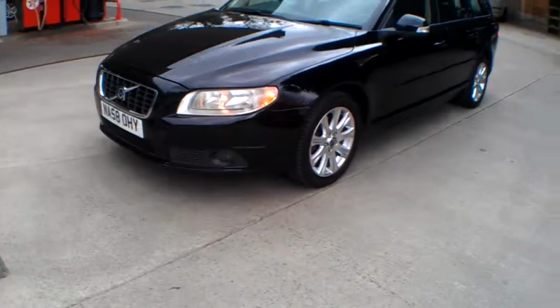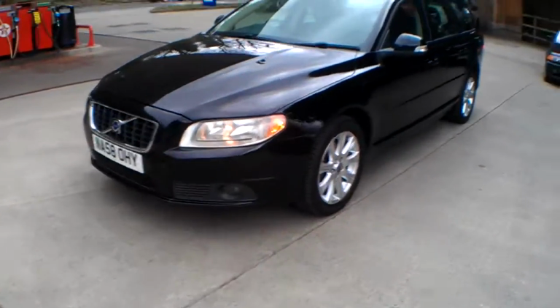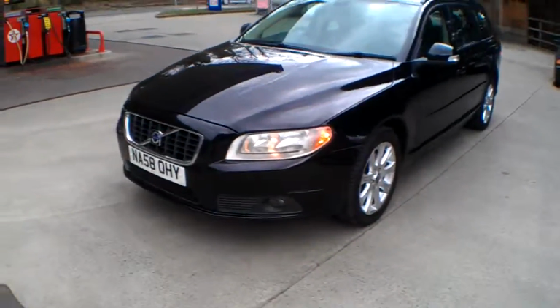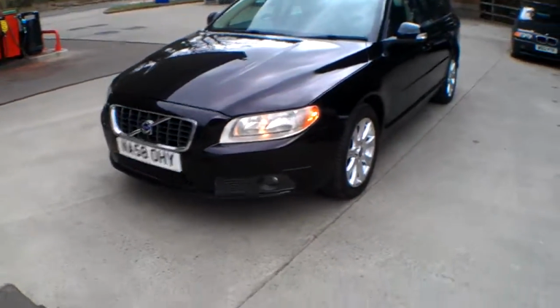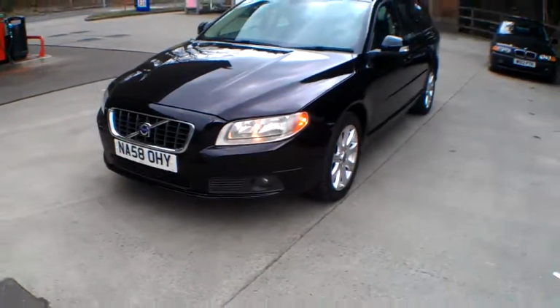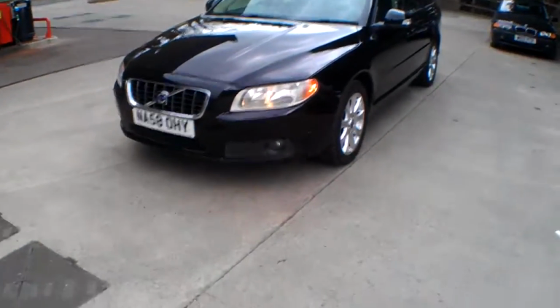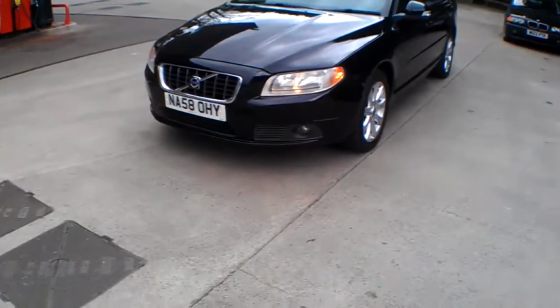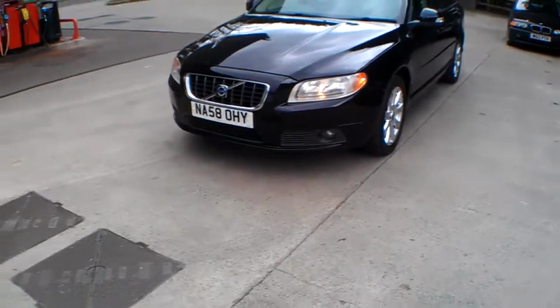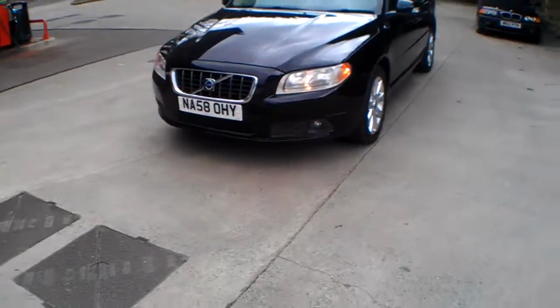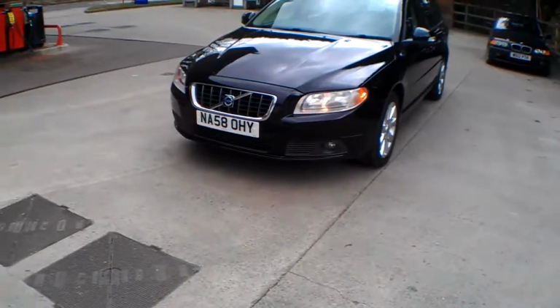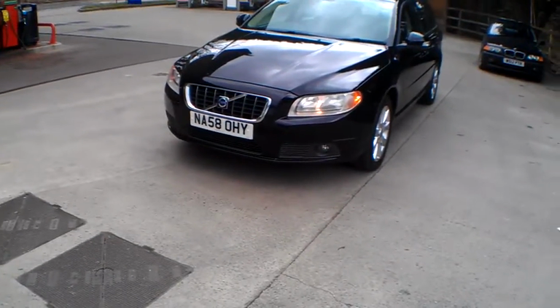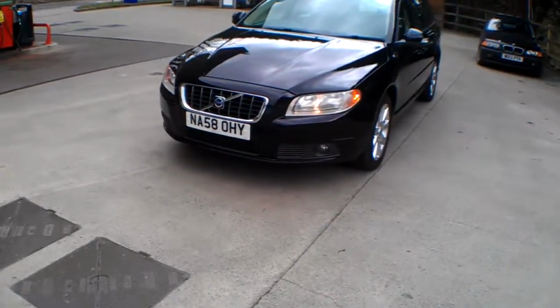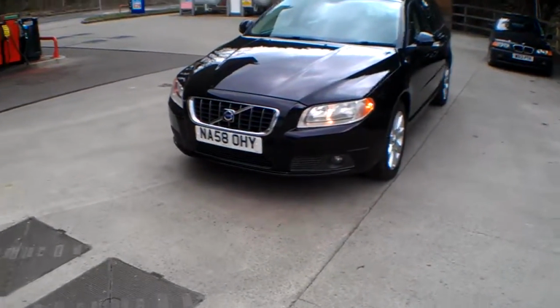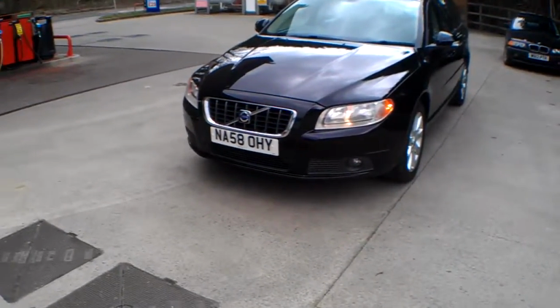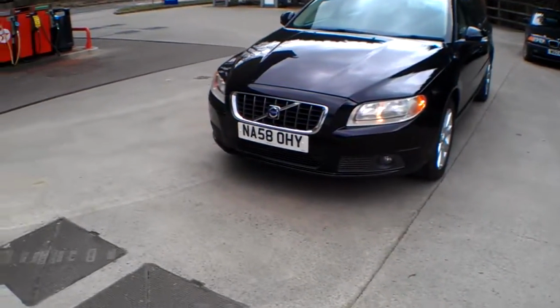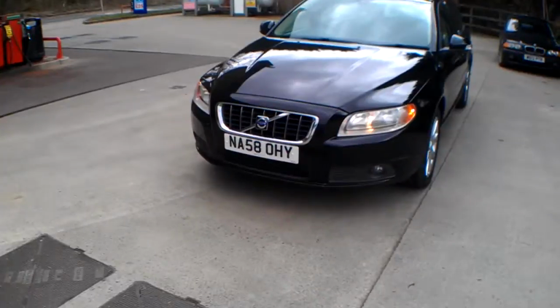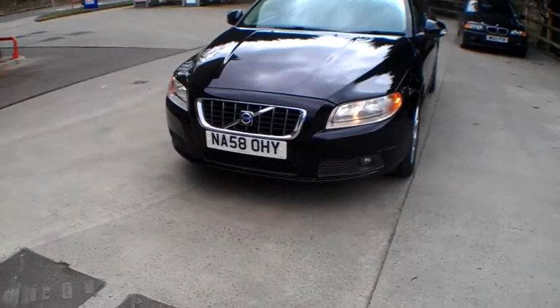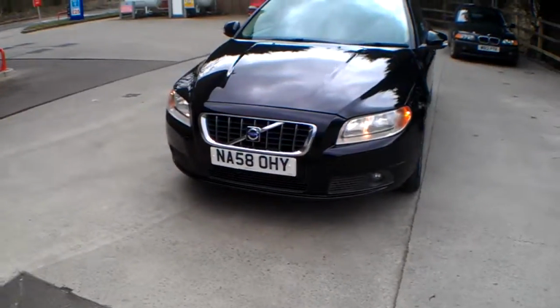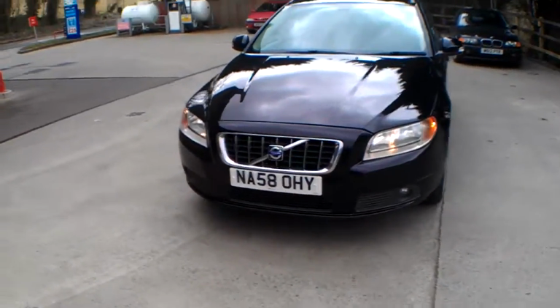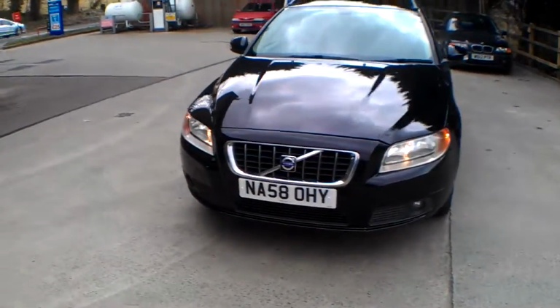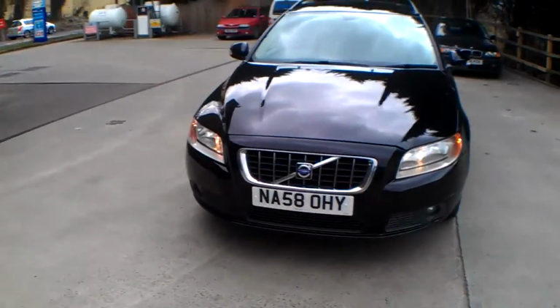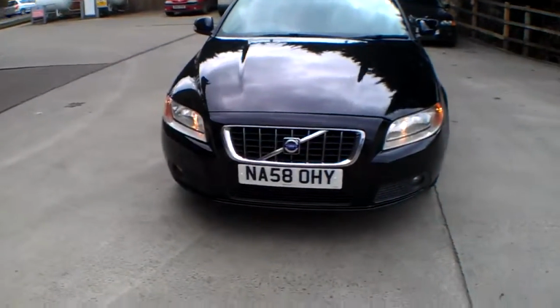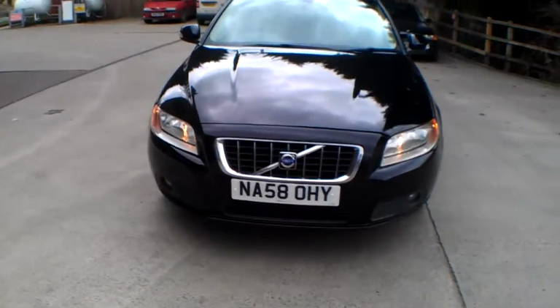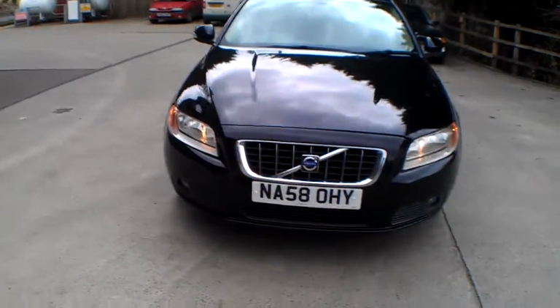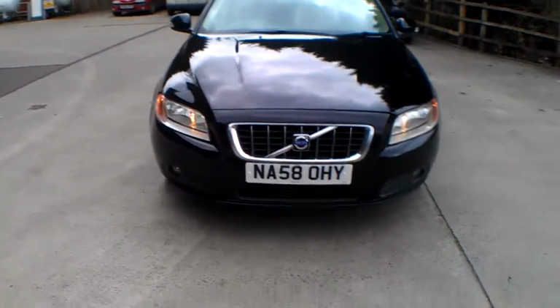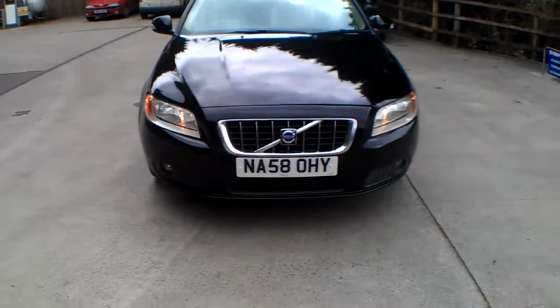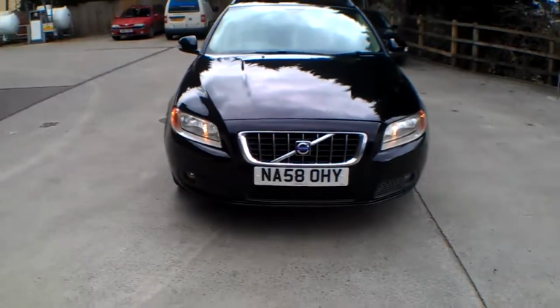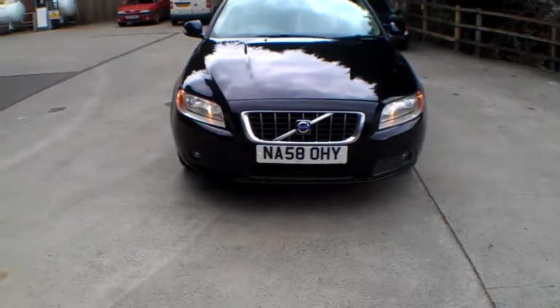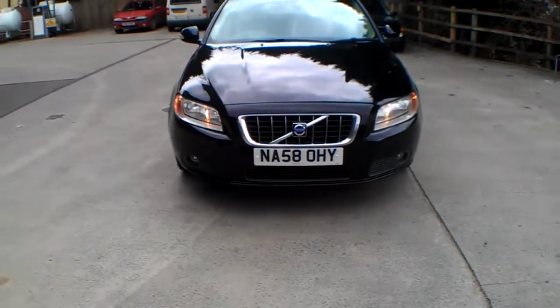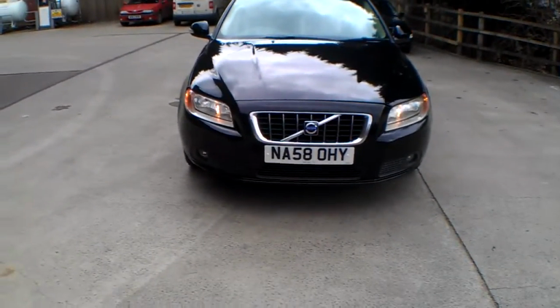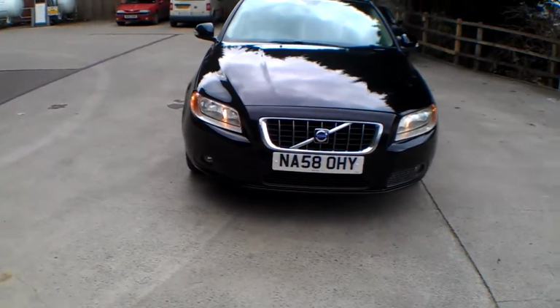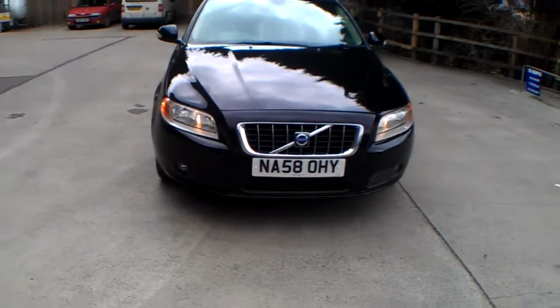I've driven this car about 25 miles and it drives spot on. It's got the electronic handbrake, six-speed gearbox, half-leather interior and front fogs.